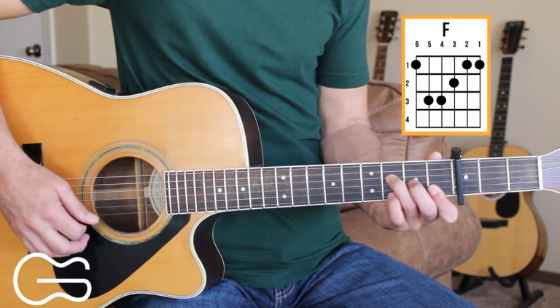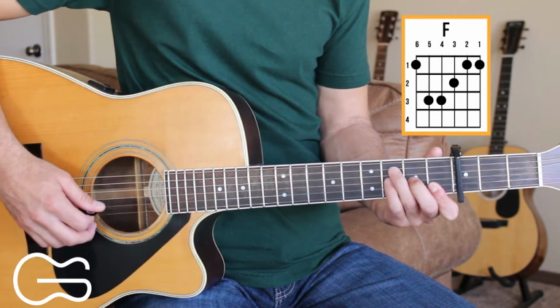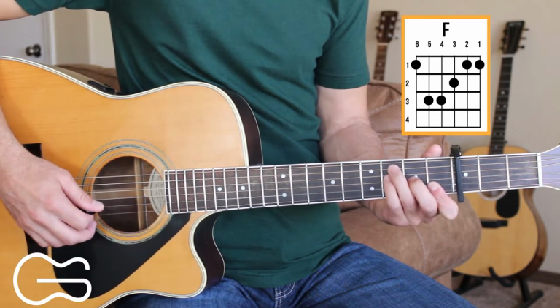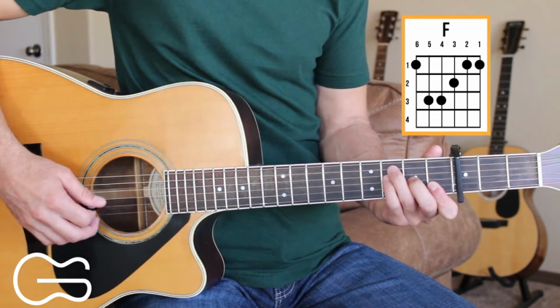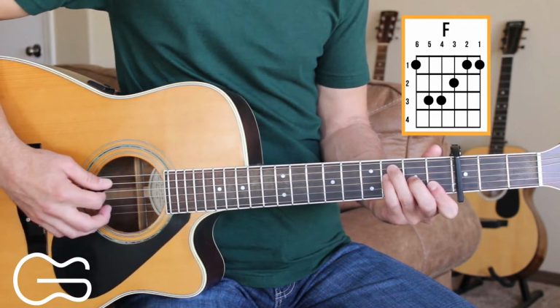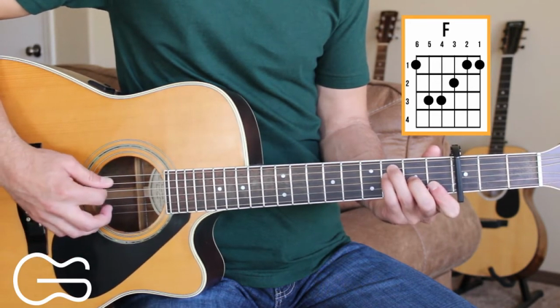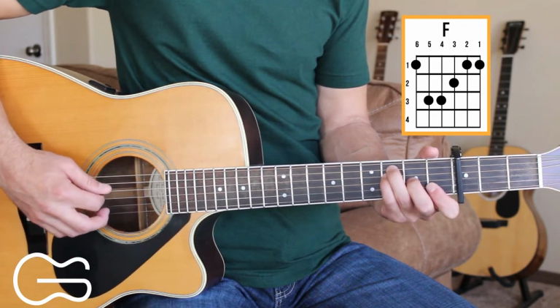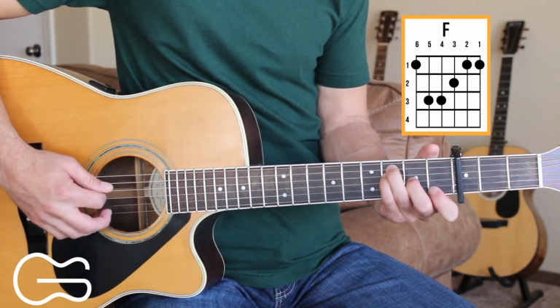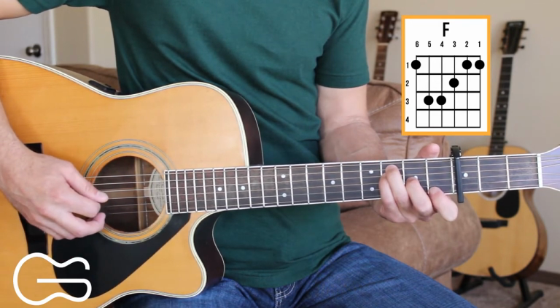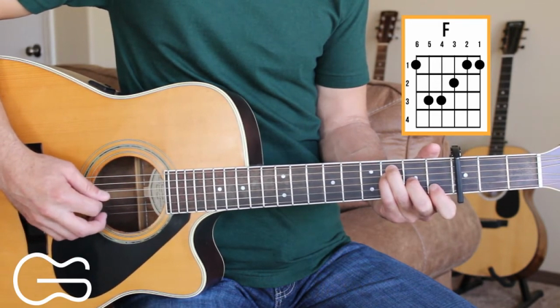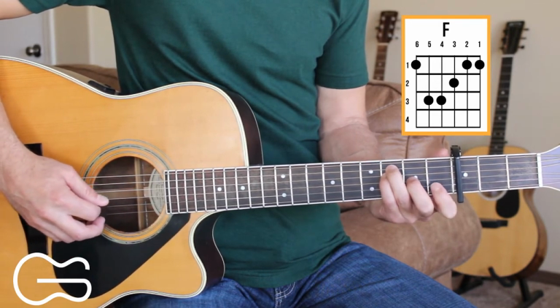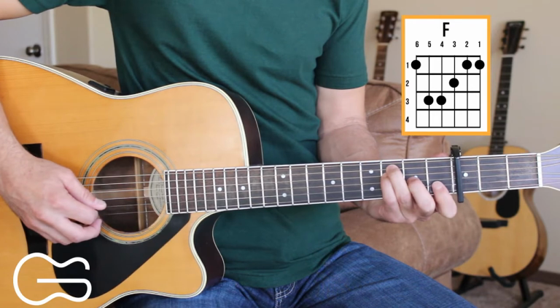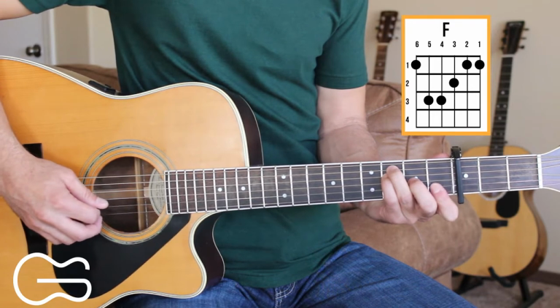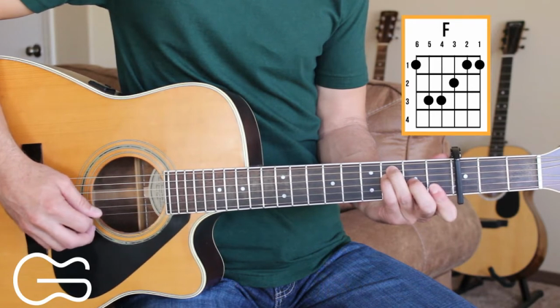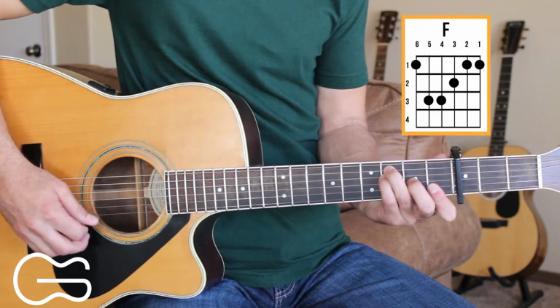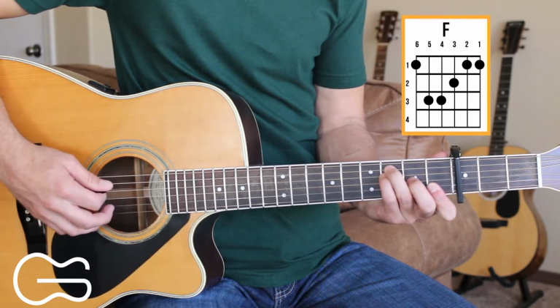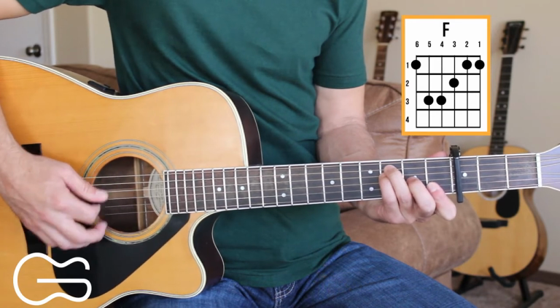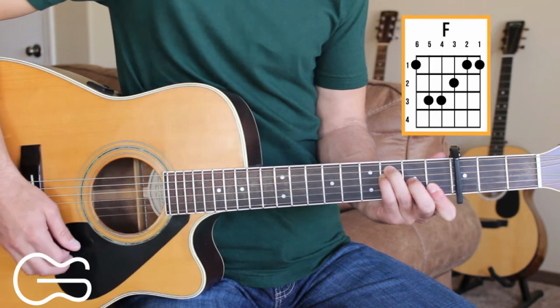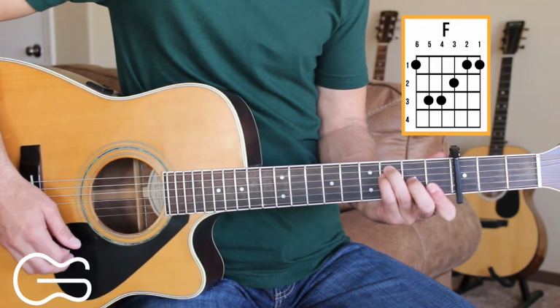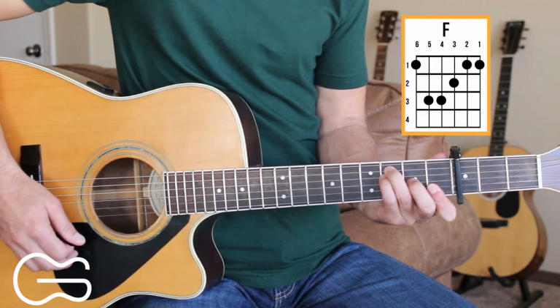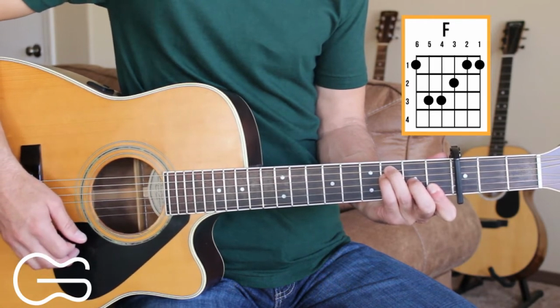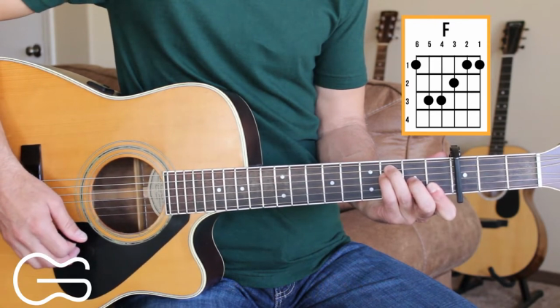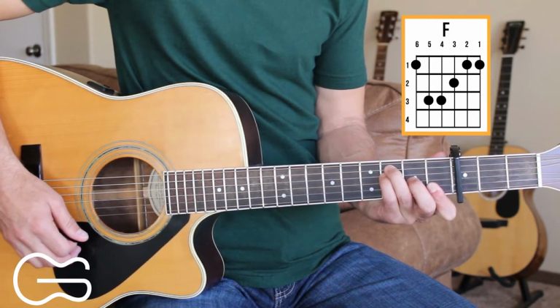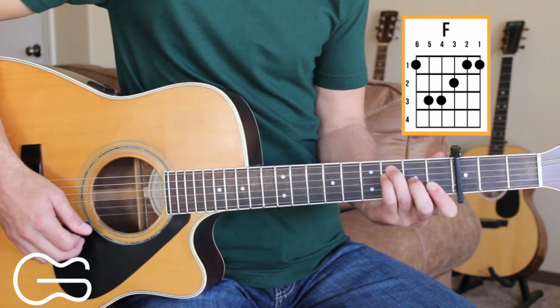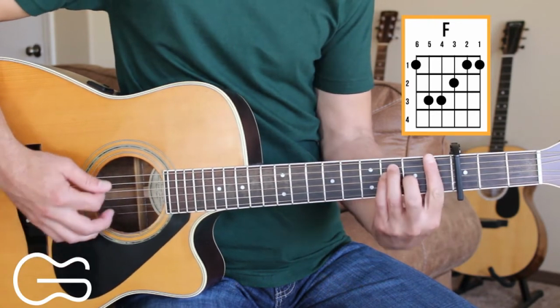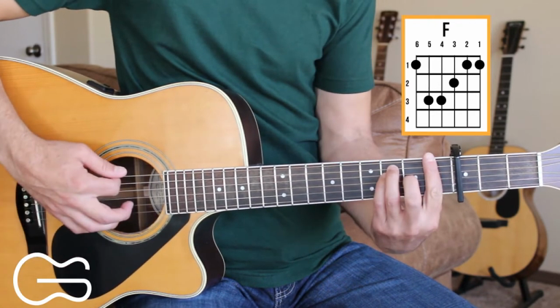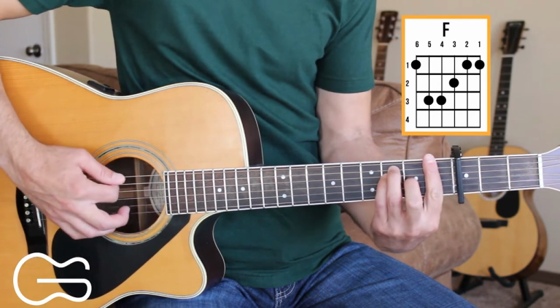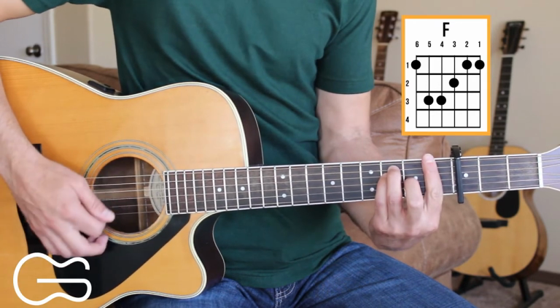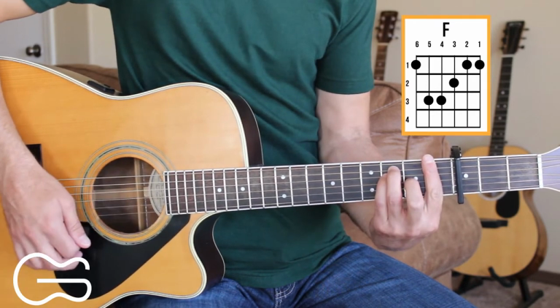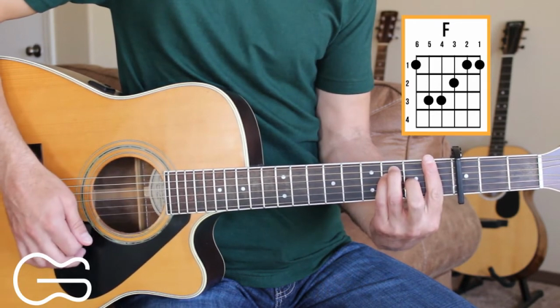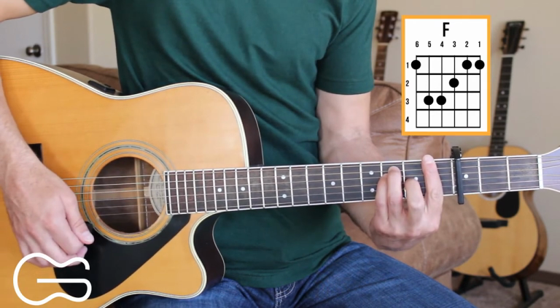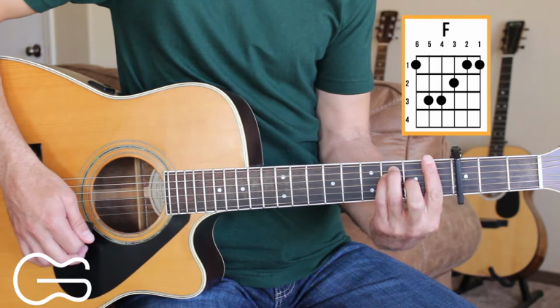You could also play the fifth, fourth, third, second, and first strings. If you don't want to play it as a bar chord — I'm gonna be playing it as a bar chord in this.